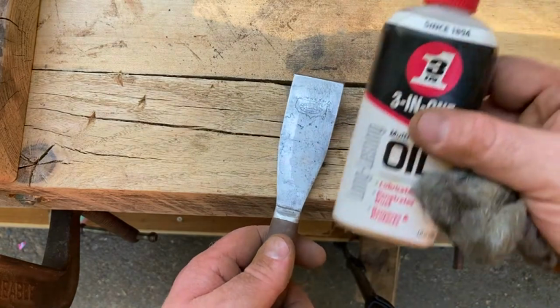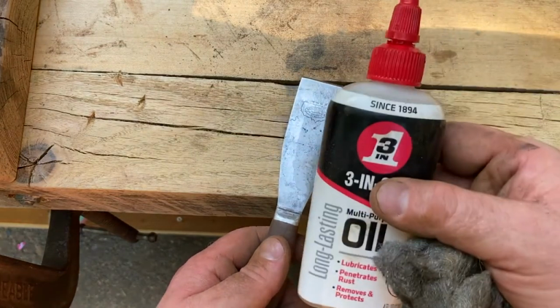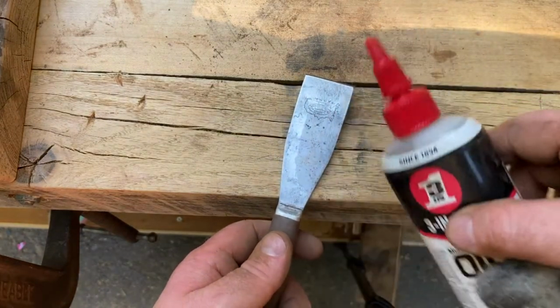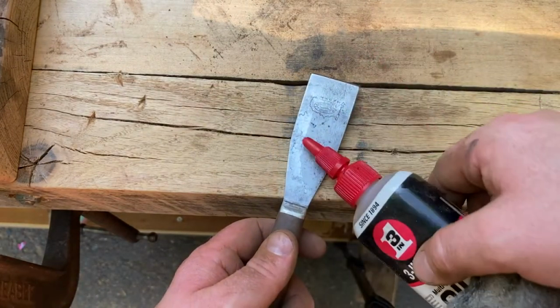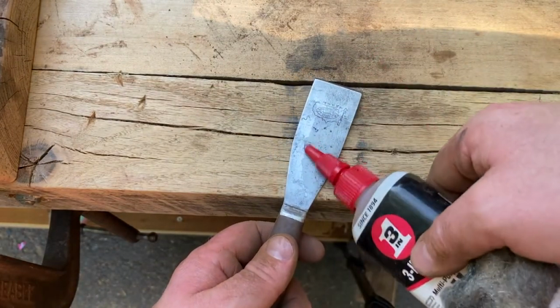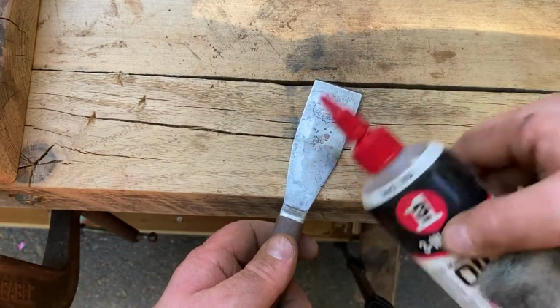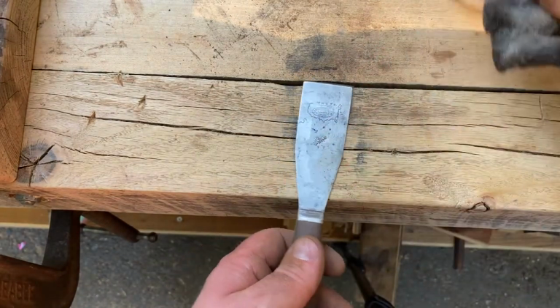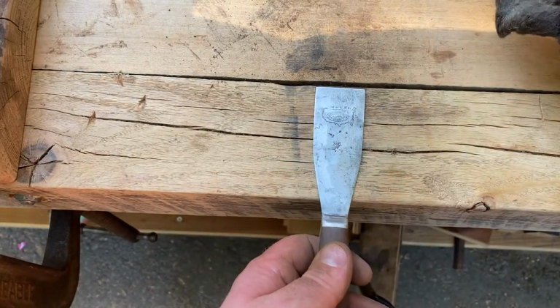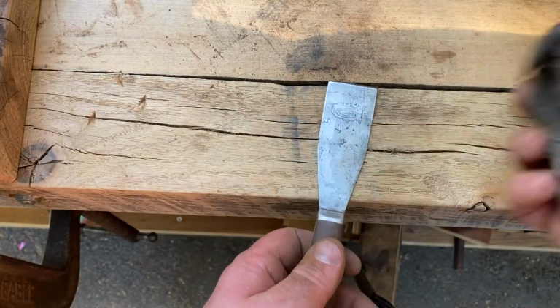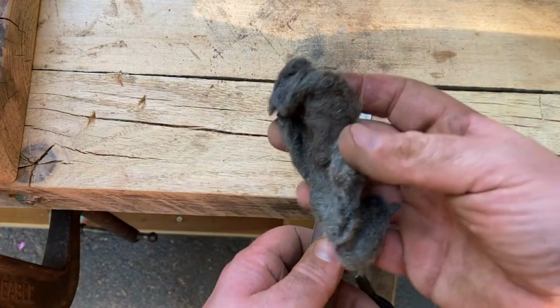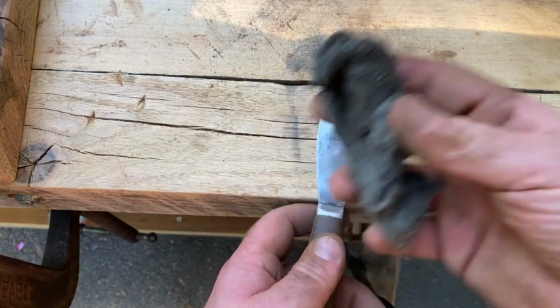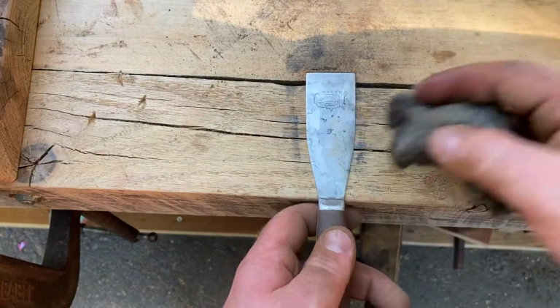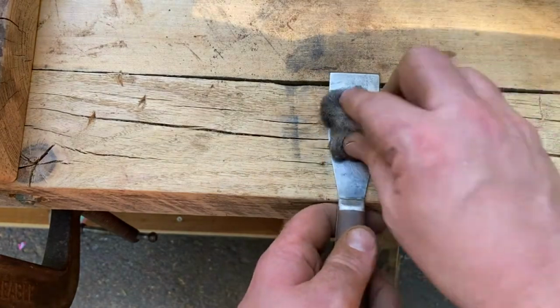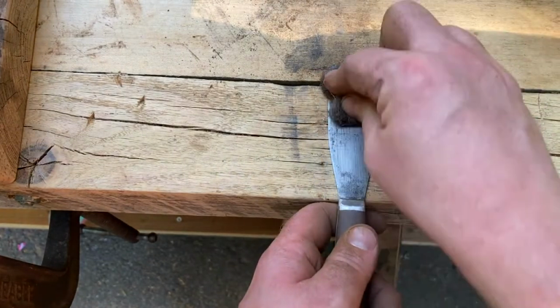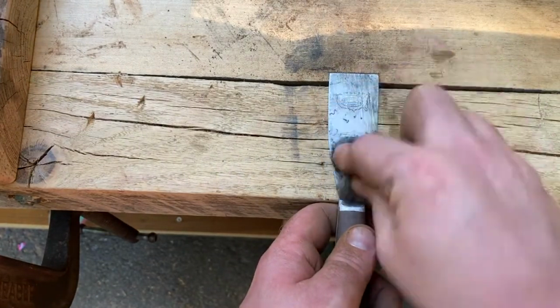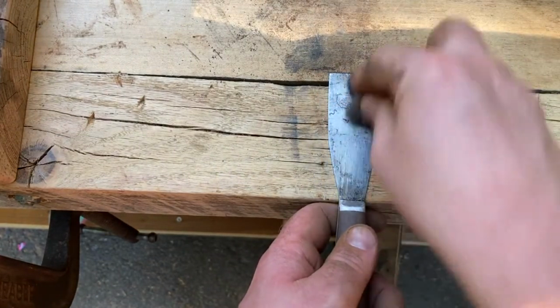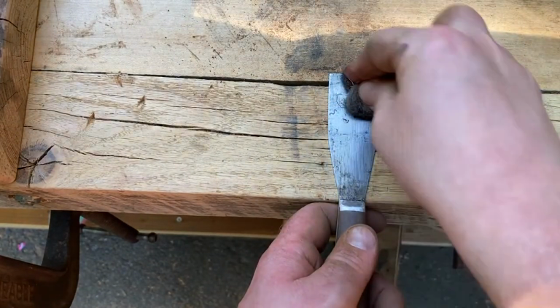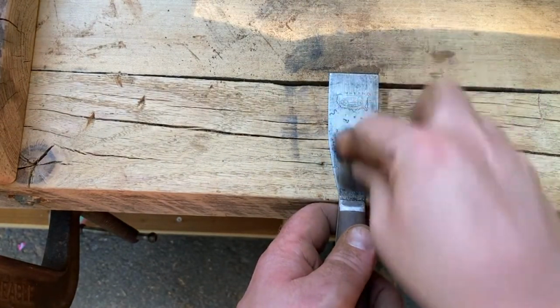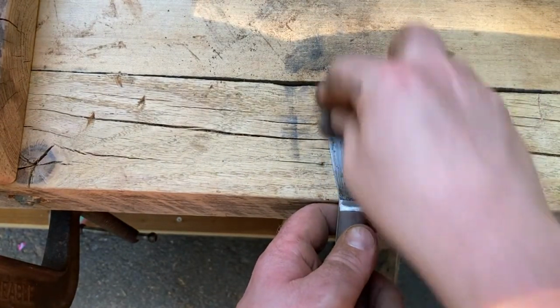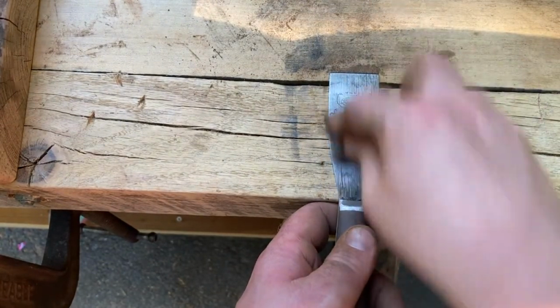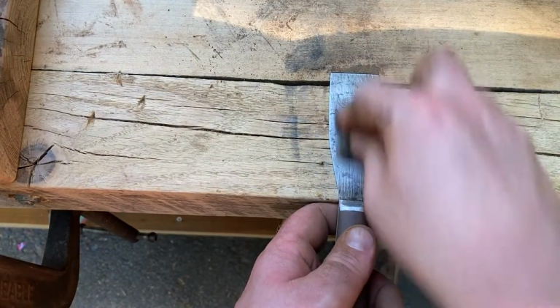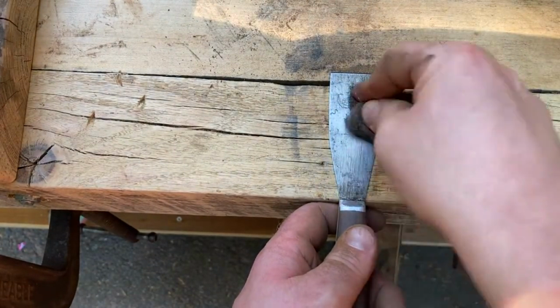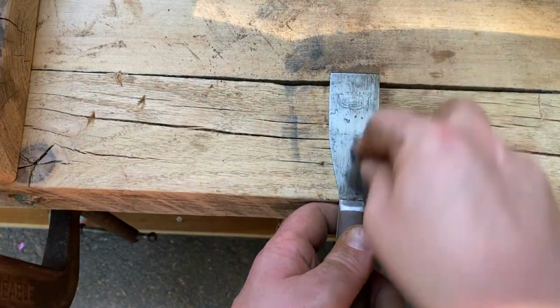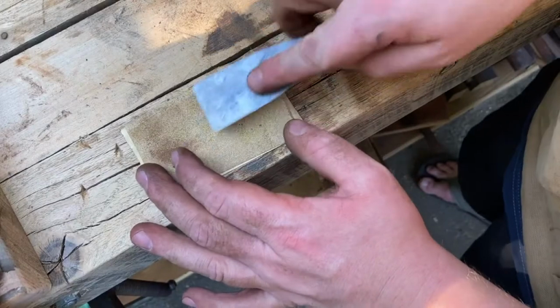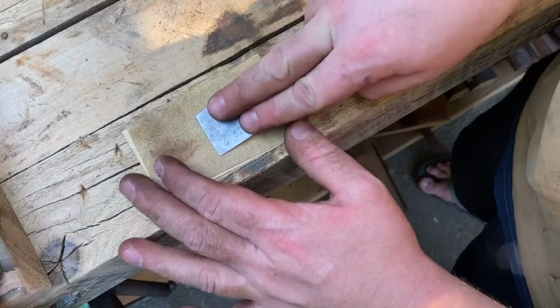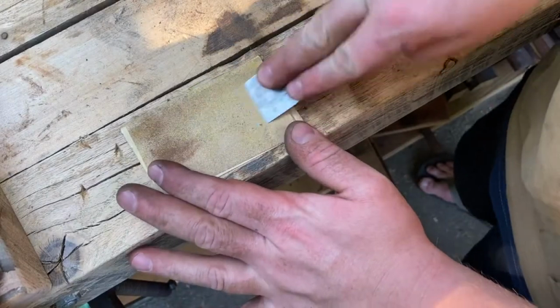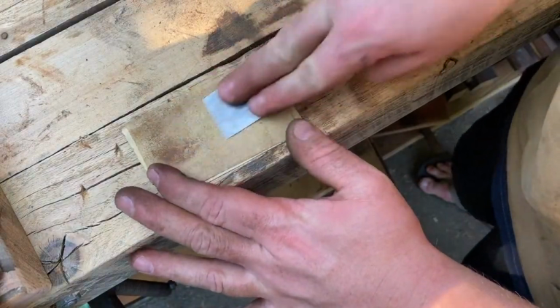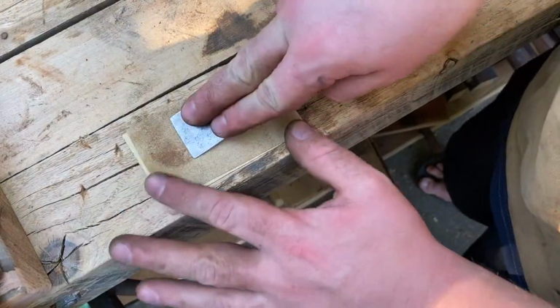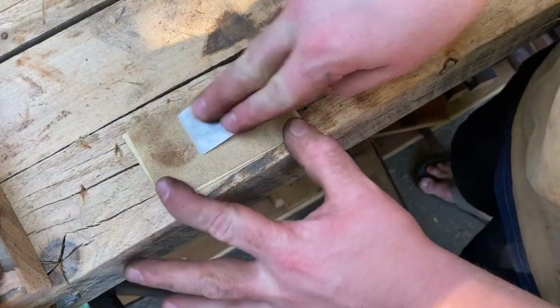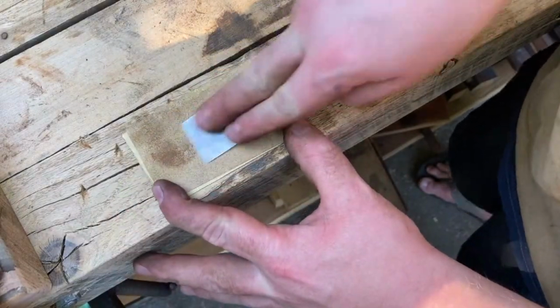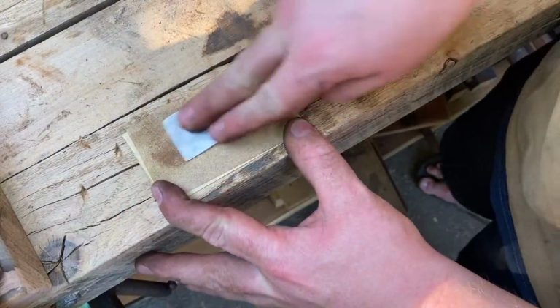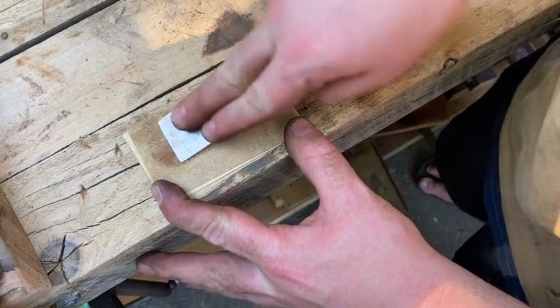I used steel wool to help buff out any sanding marks that I might have left in there from the 400 grit paper. I'm not sharpening this blade — I'm just going to use a little sandpaper here to get rid of the burr from the grinder.